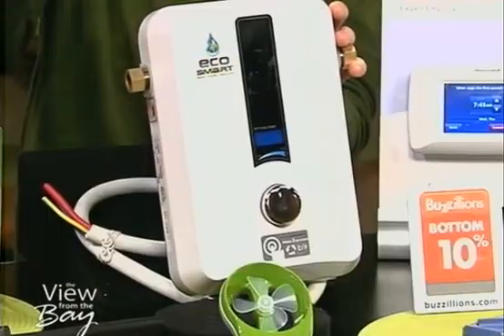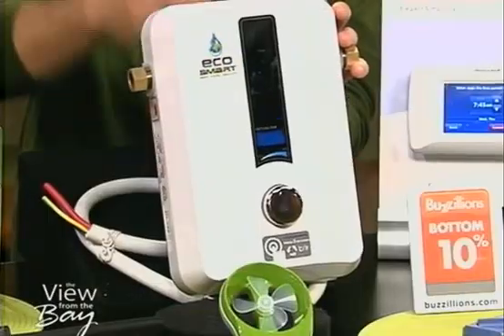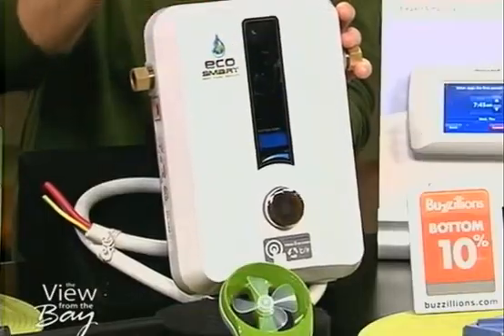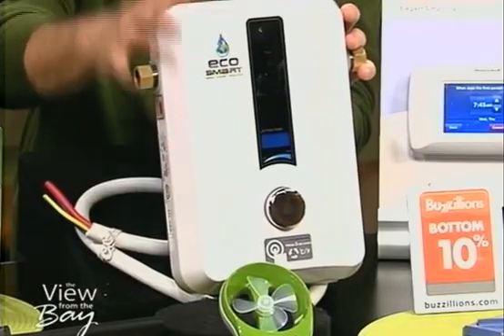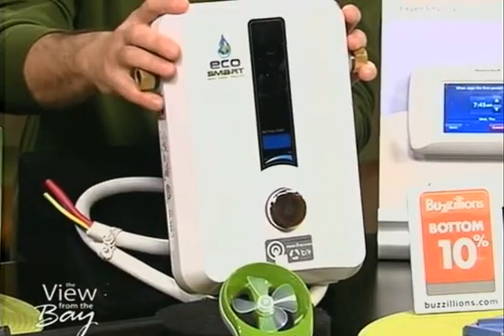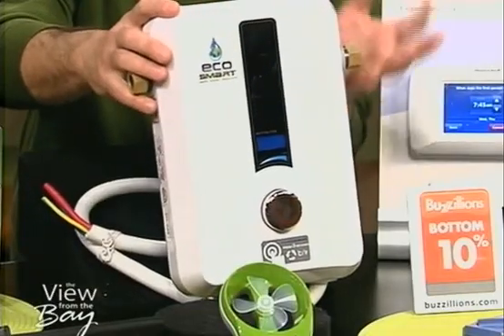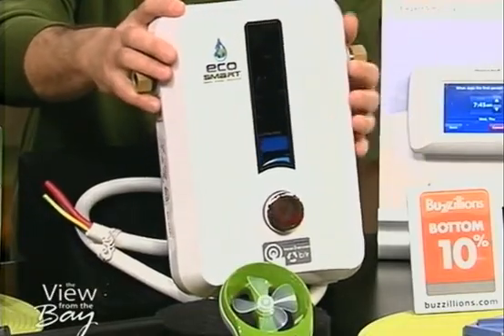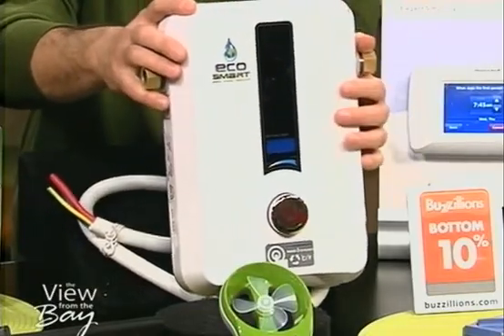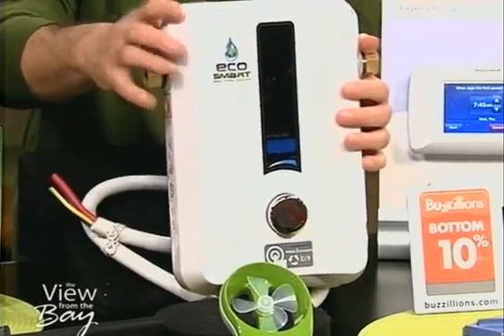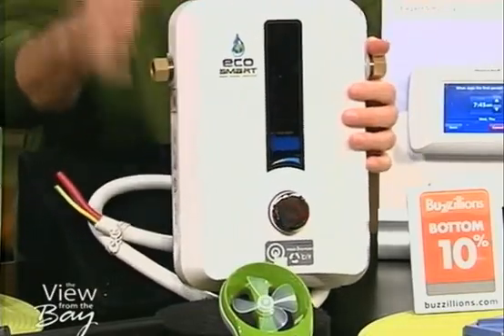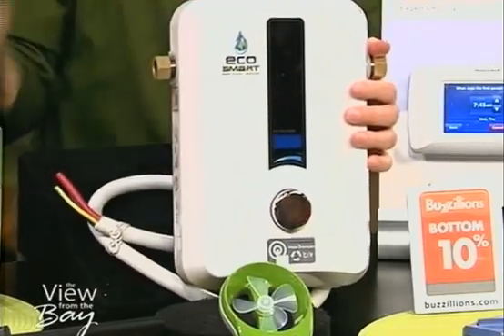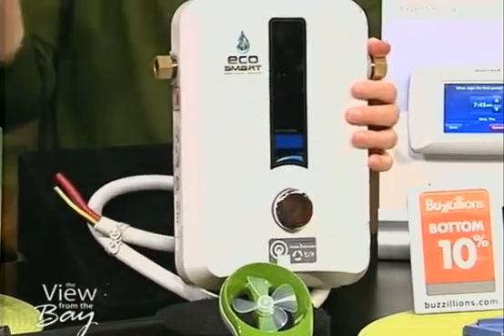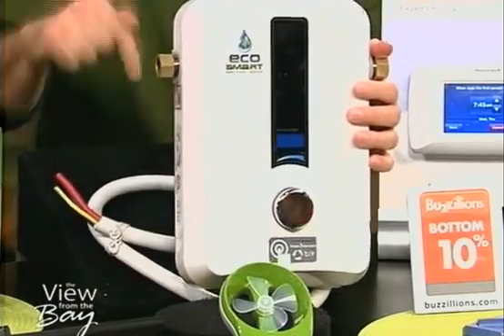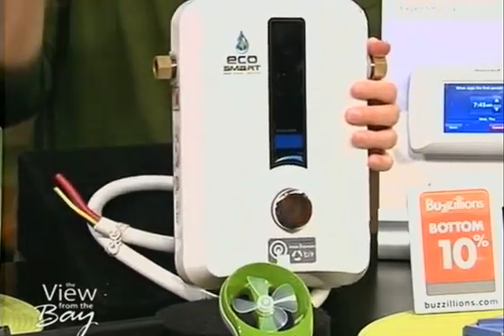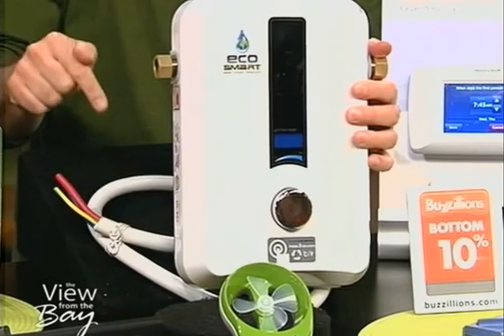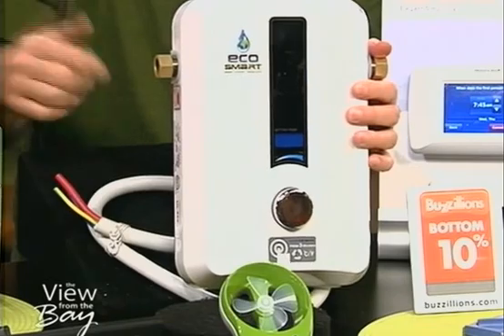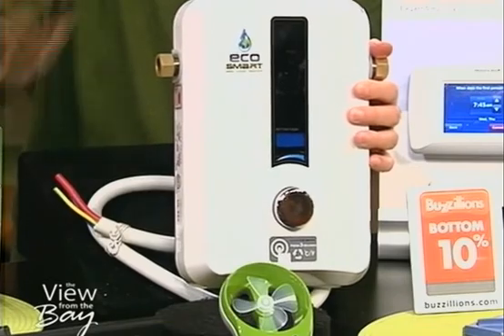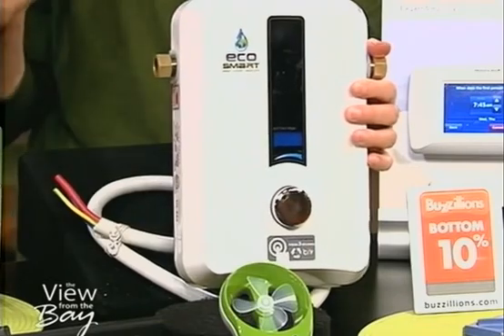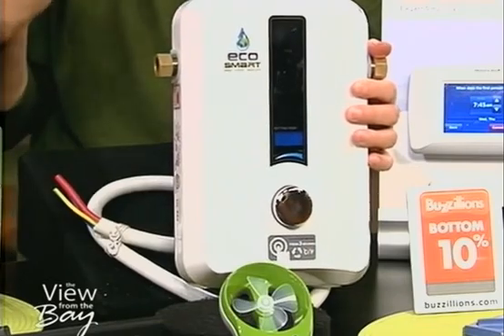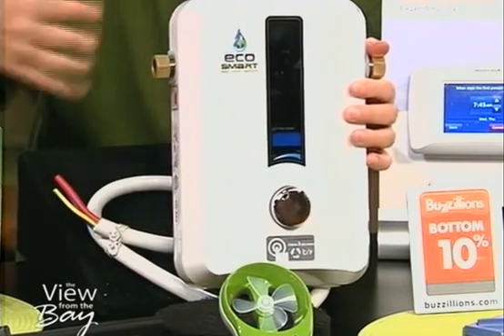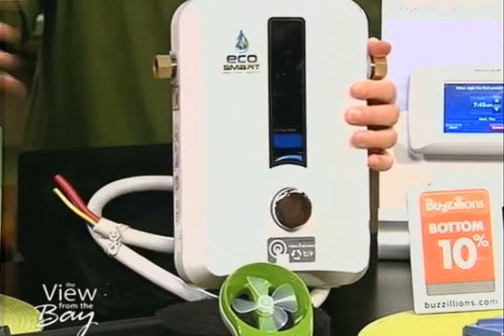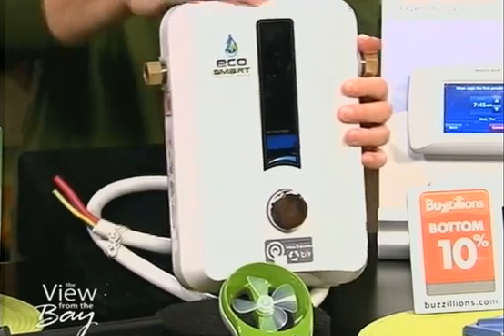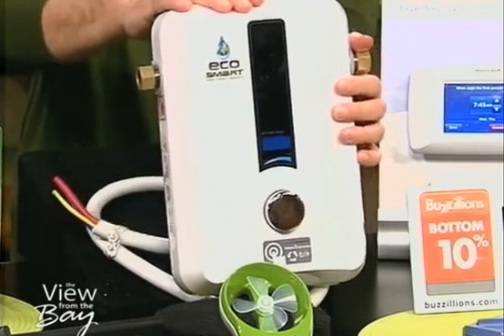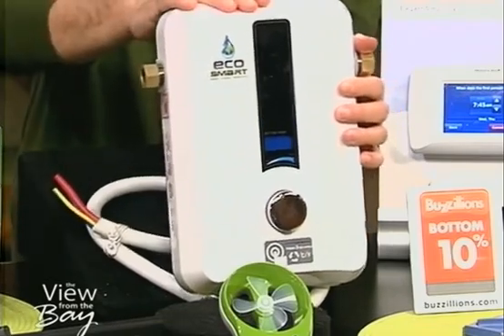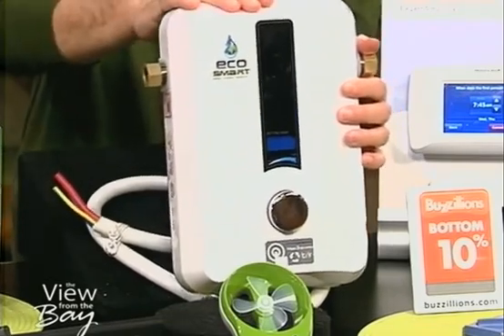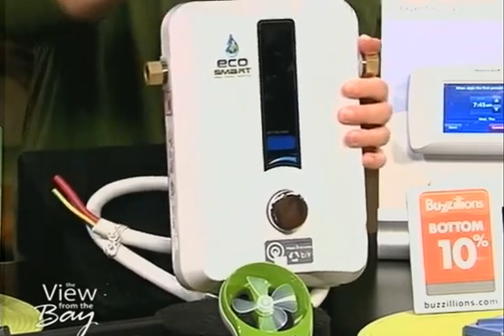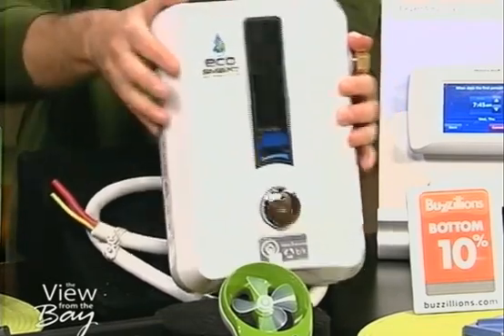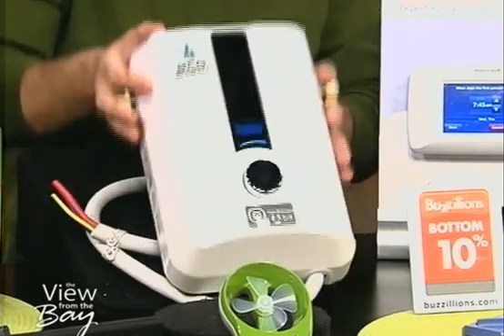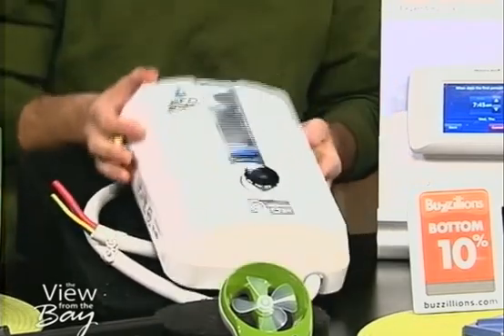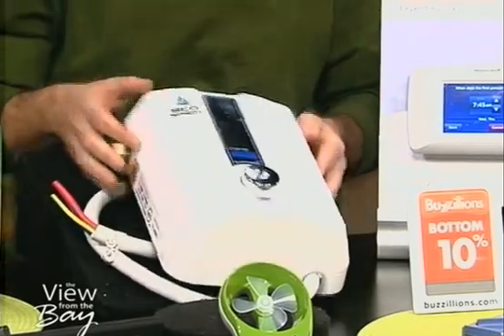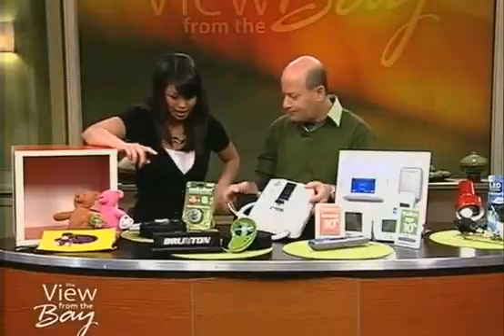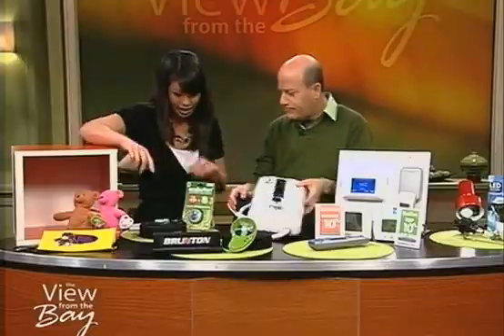So it saves so much energy — this will save you a lot of money in the long run. And you gain a closet too. When you lose that big tank, you've got a lot of extra space. That is amazing. Never seen anything like that.